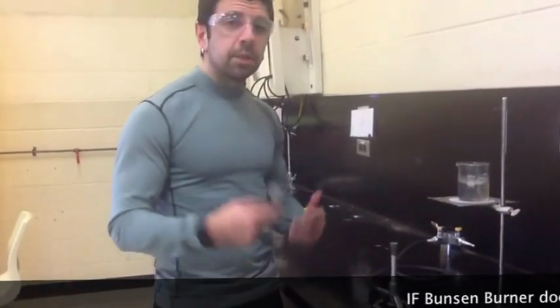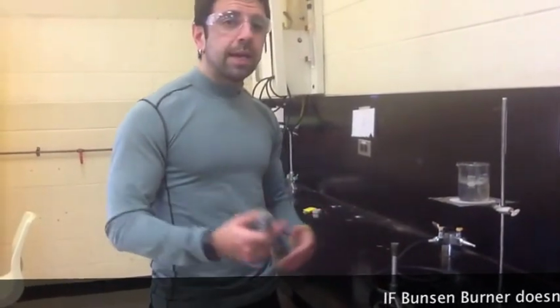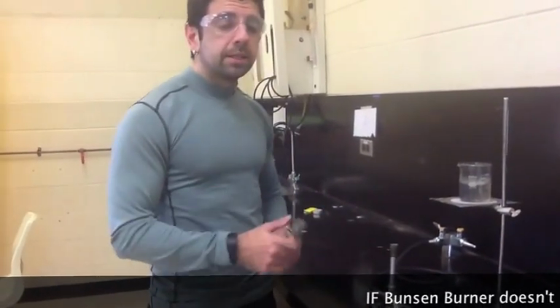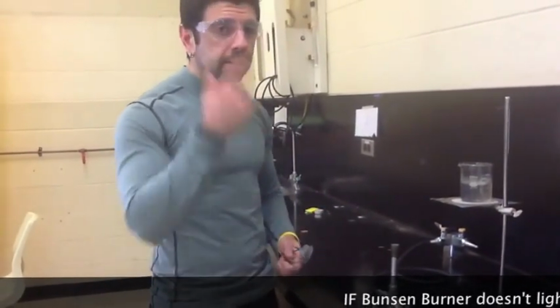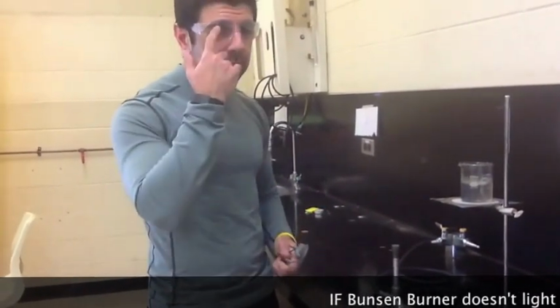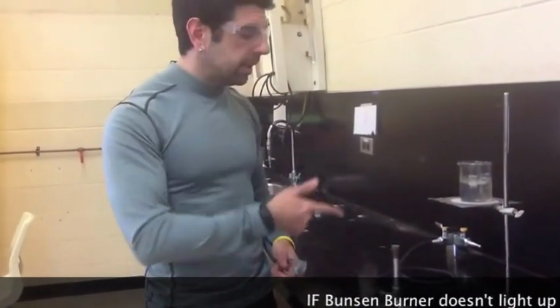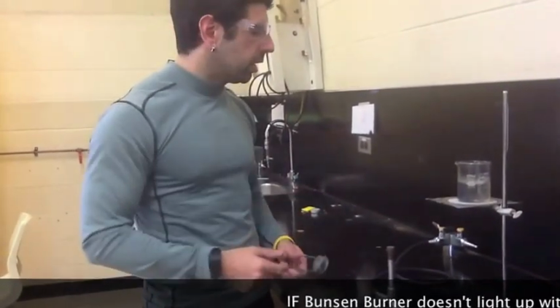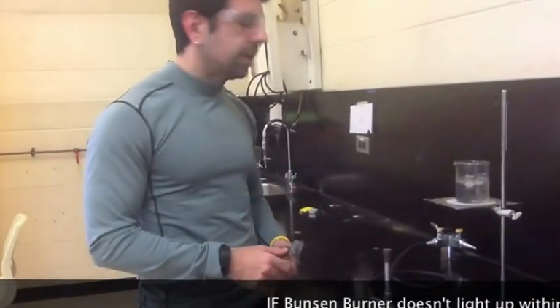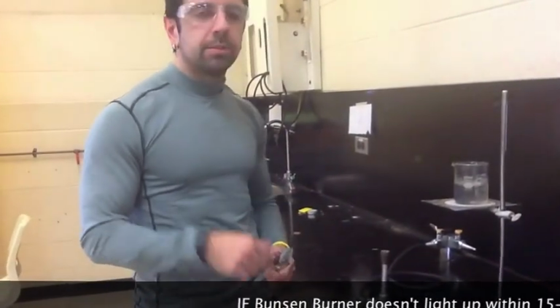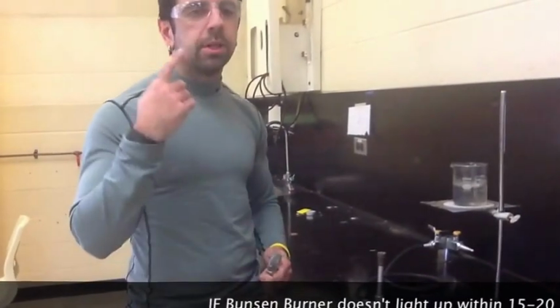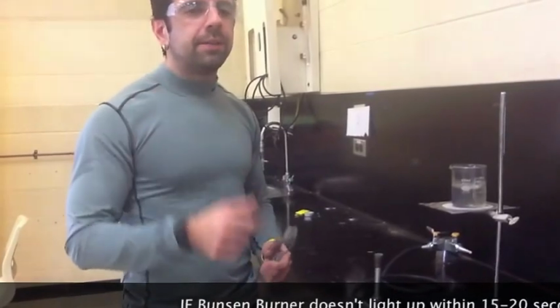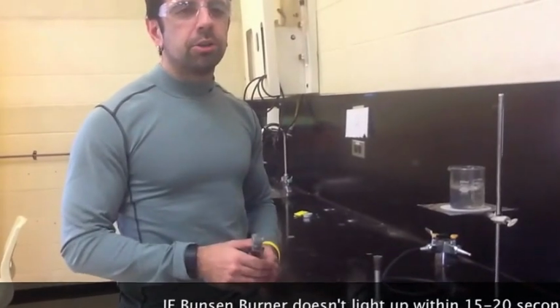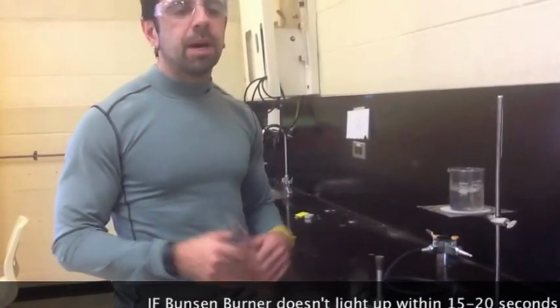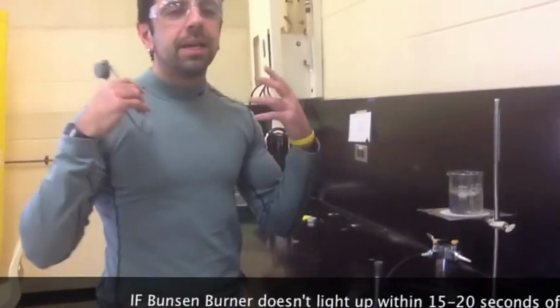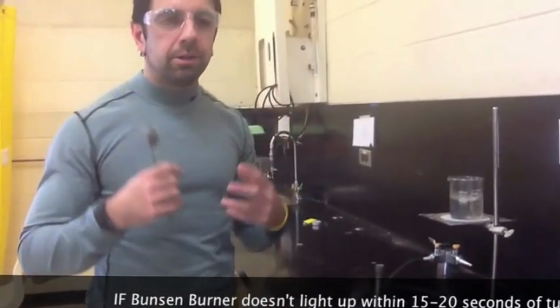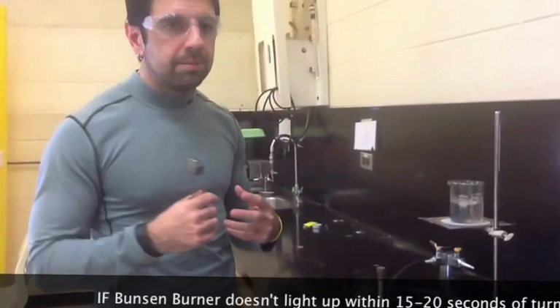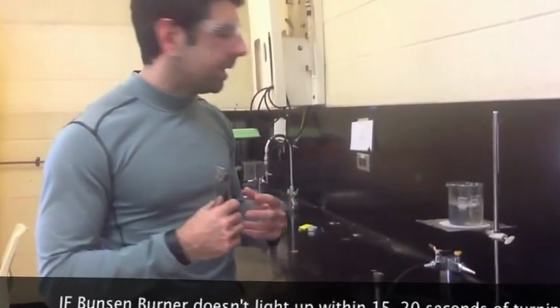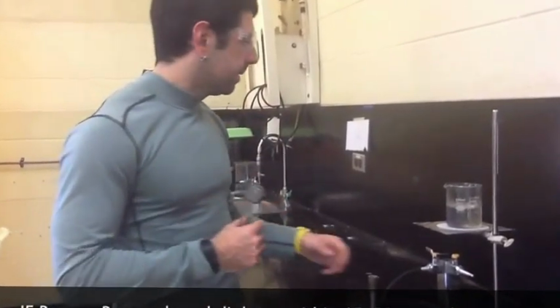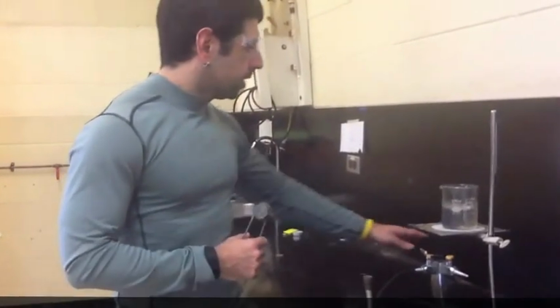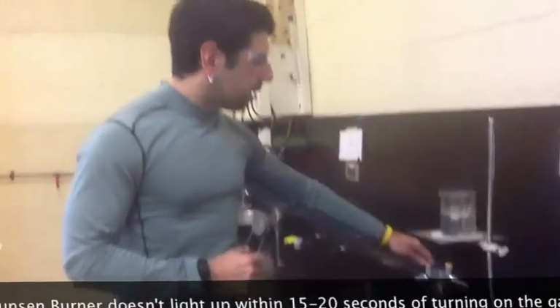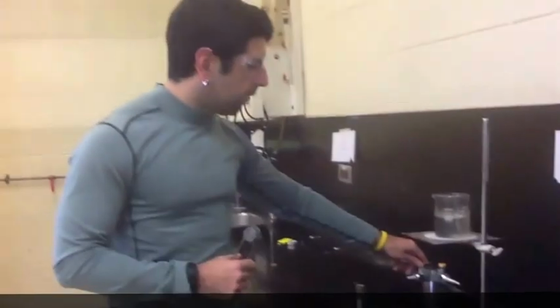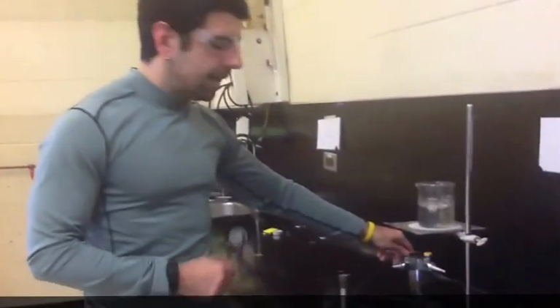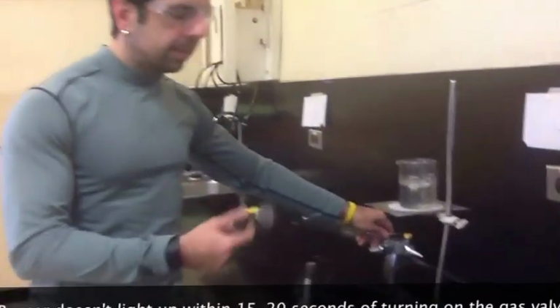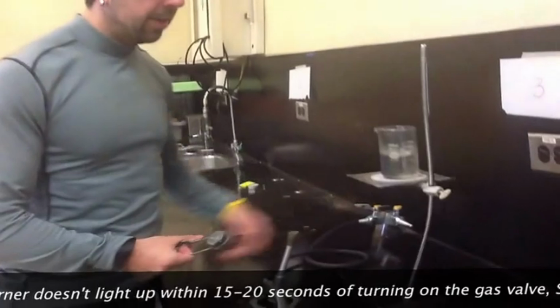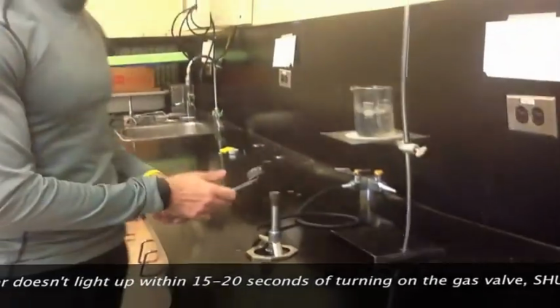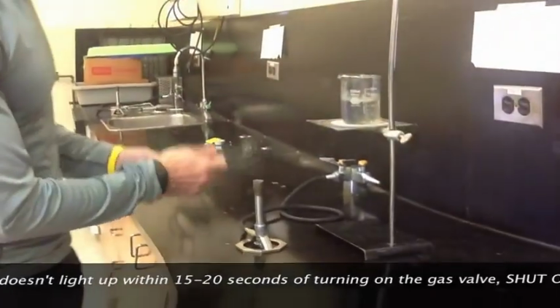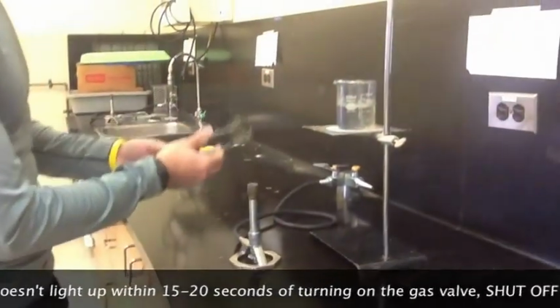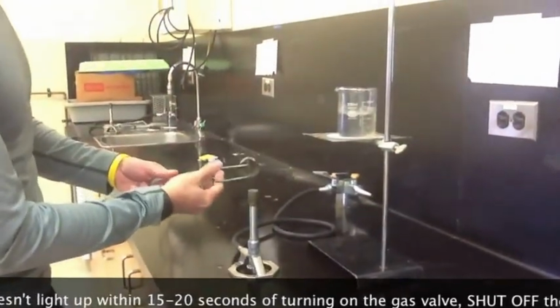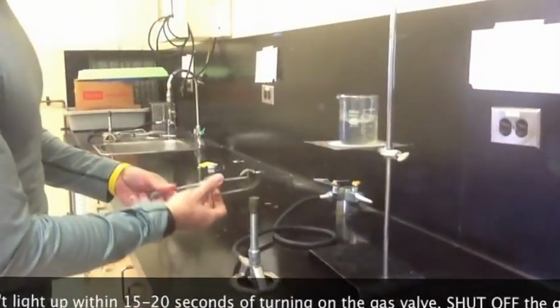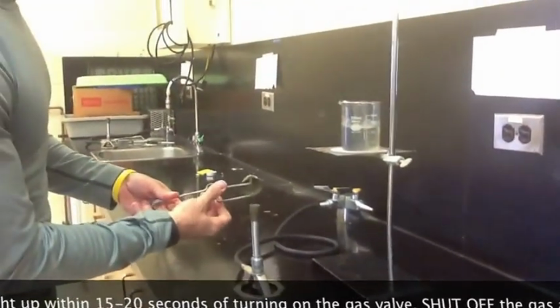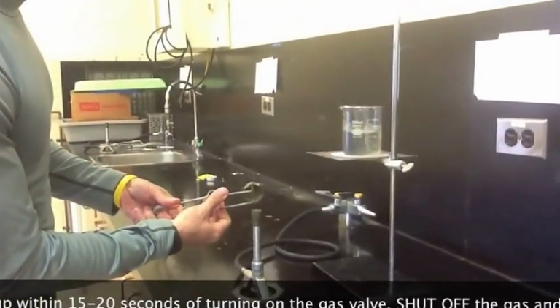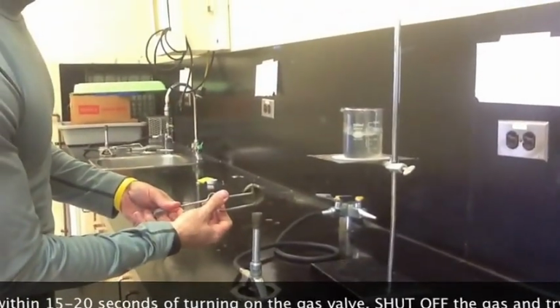So again, for safety reasons, because we are using a Bunsen burner, safety goggles must be worn and hair tied back. So we're going to turn on the gas — you're going to hear the hissing sound — and then light the Bunsen burner.